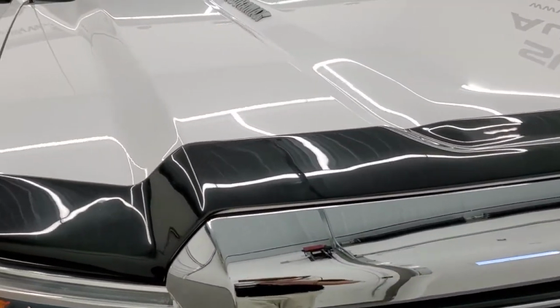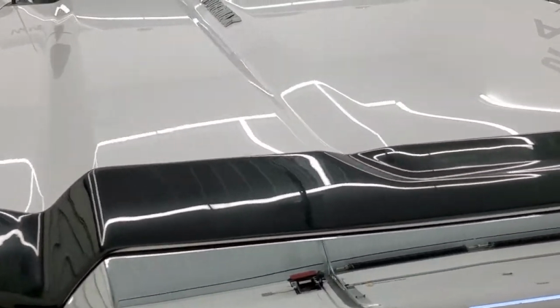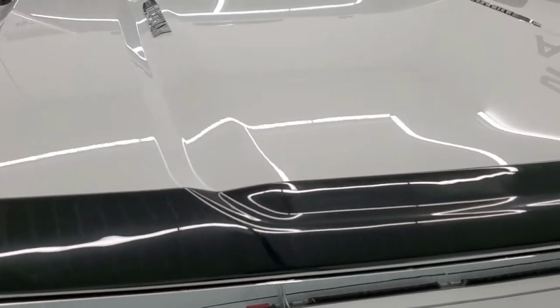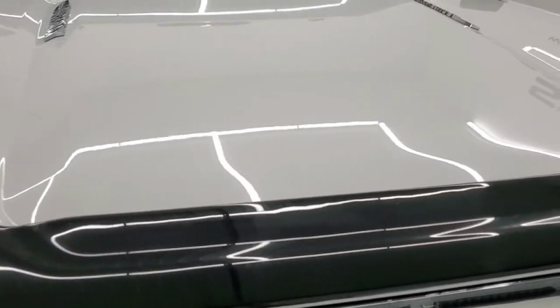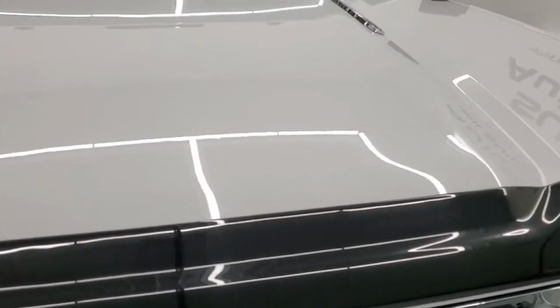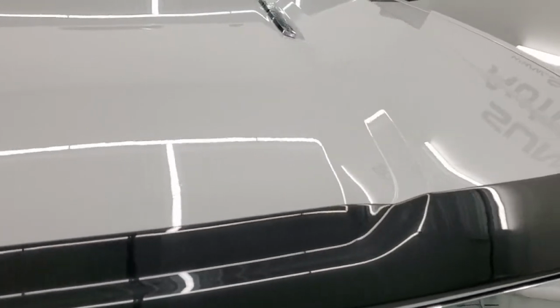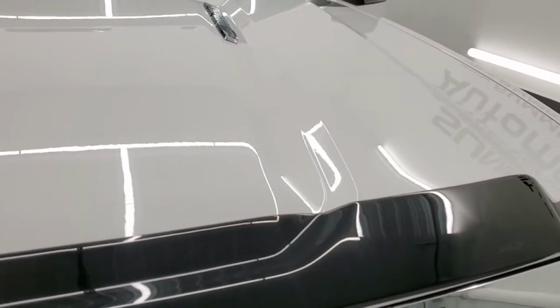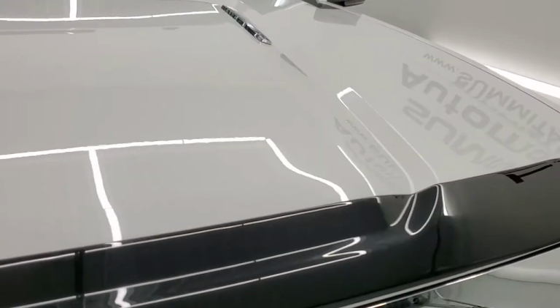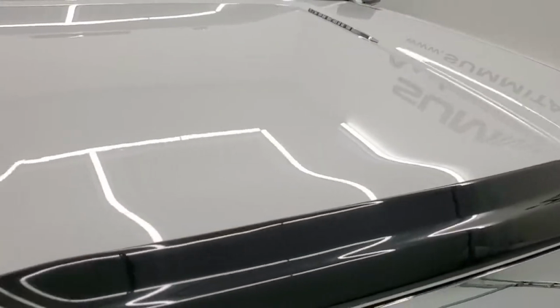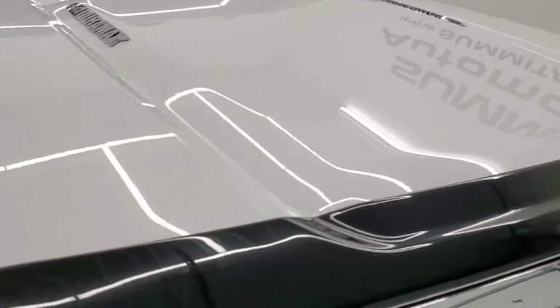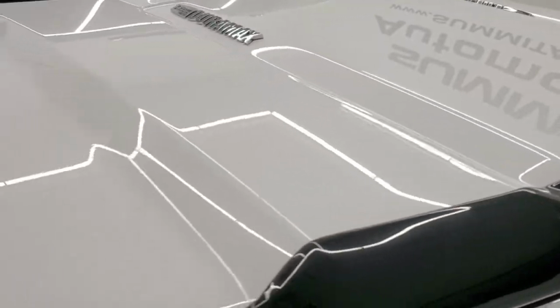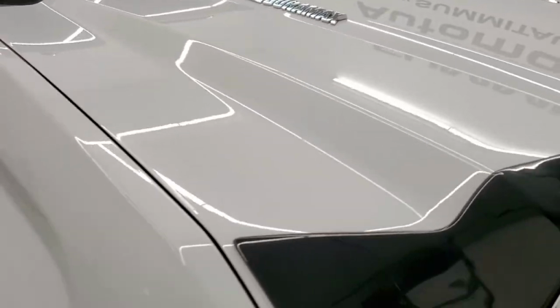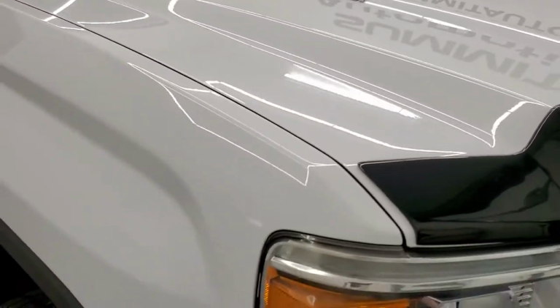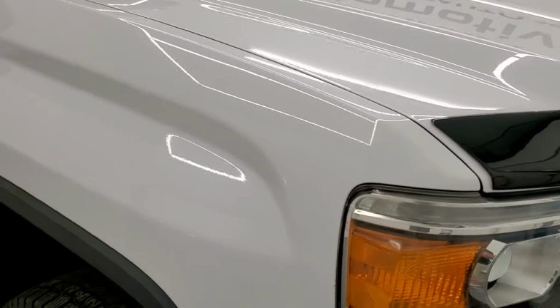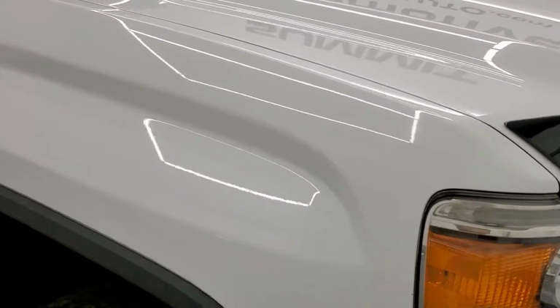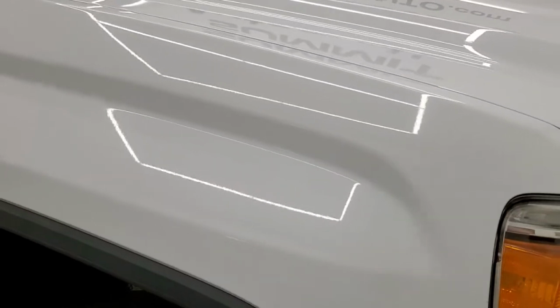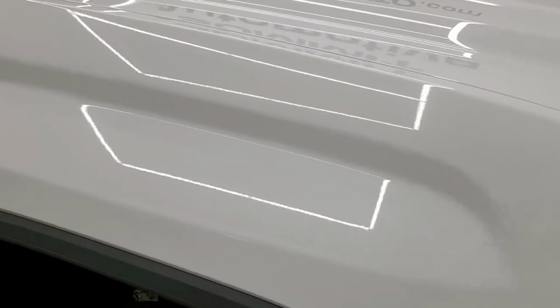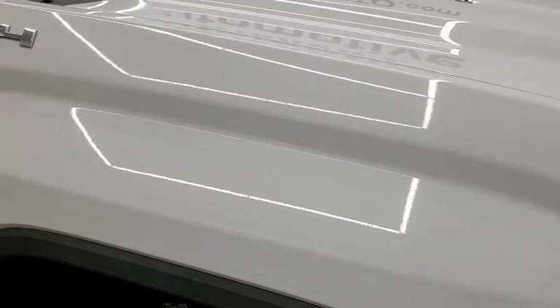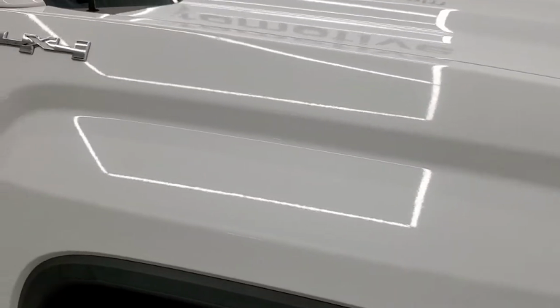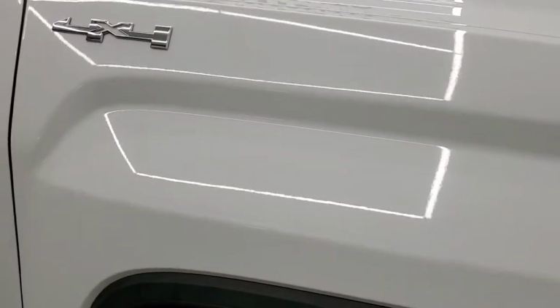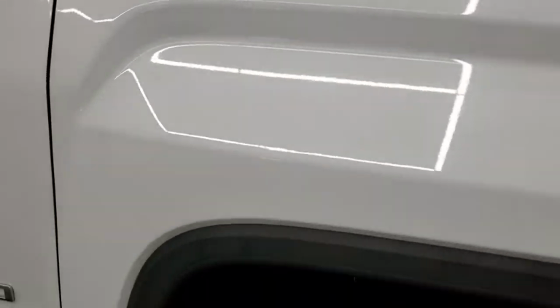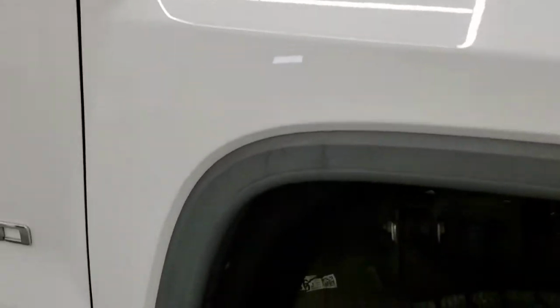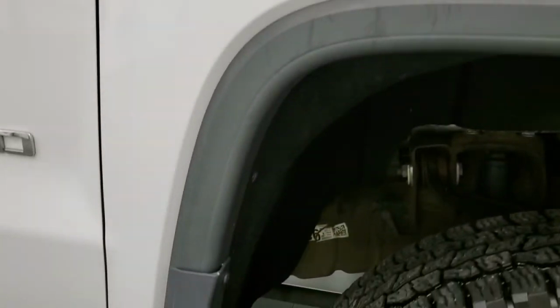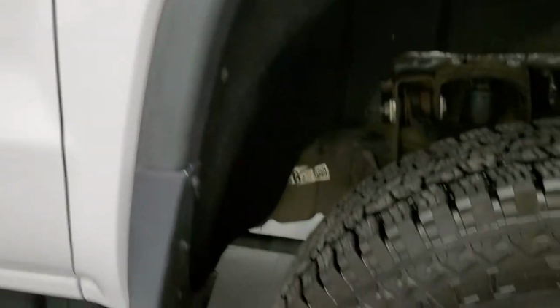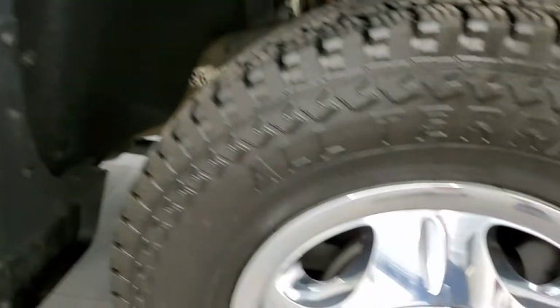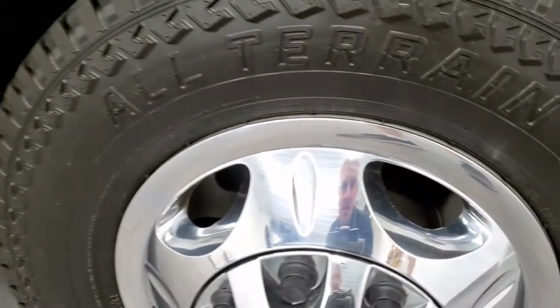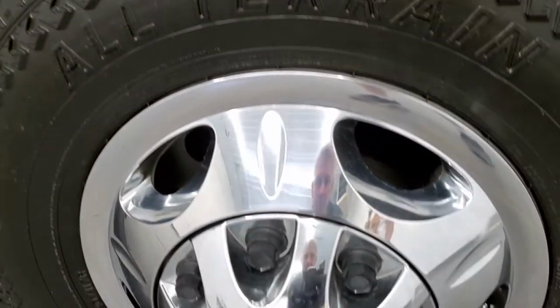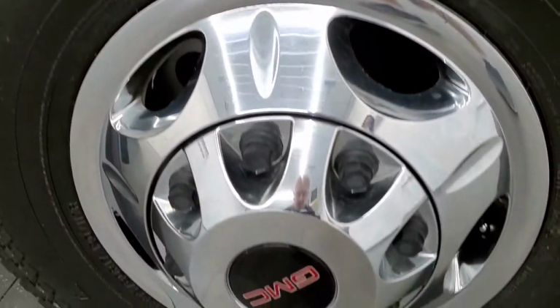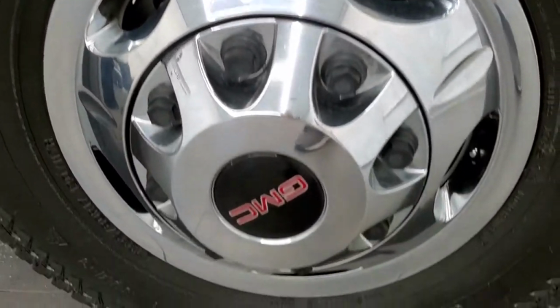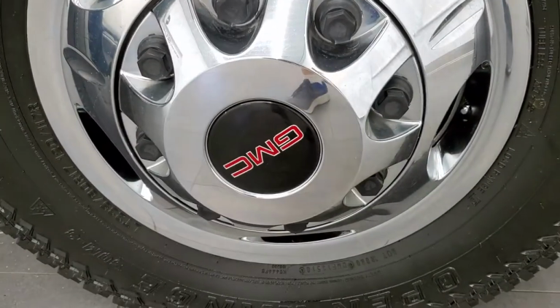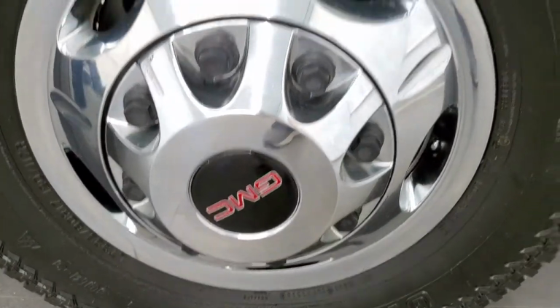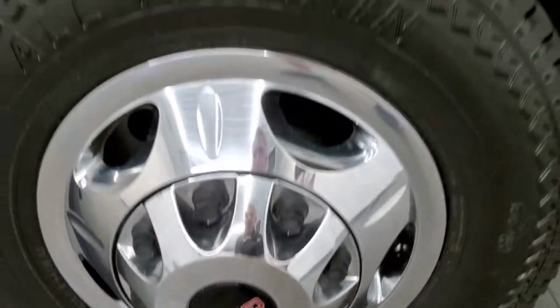The headlight lenses are nice and clear and you do get that chrome trimmed grill. The hood is in nice condition — I didn't see any dents or dings on that. The passenger side front fender is in really nice shape as well, no dents on there. Passenger side wheel simulator has no scuffs or scrapes.